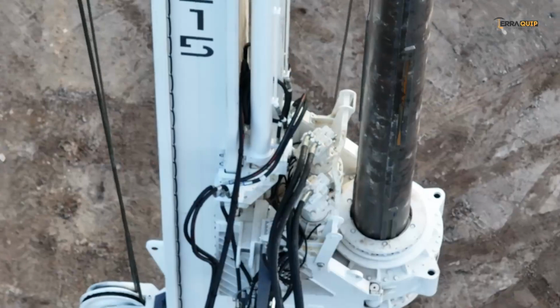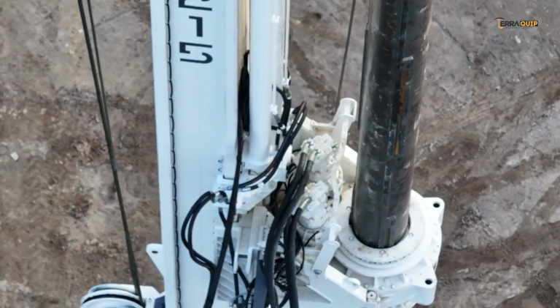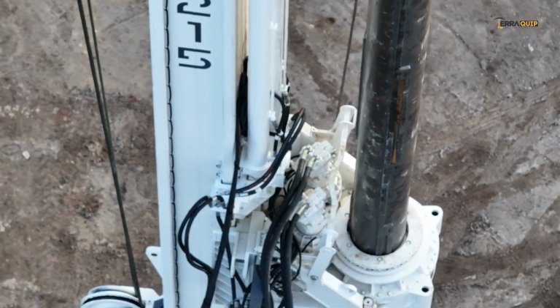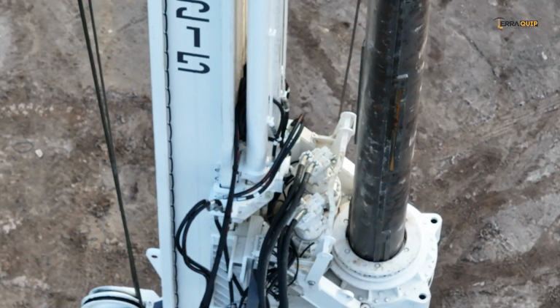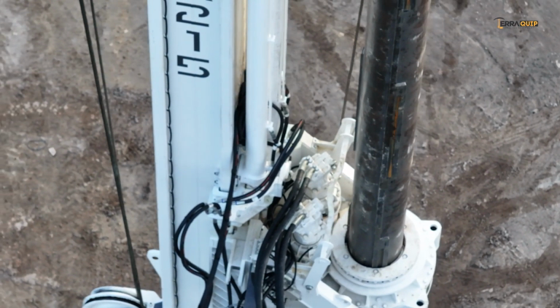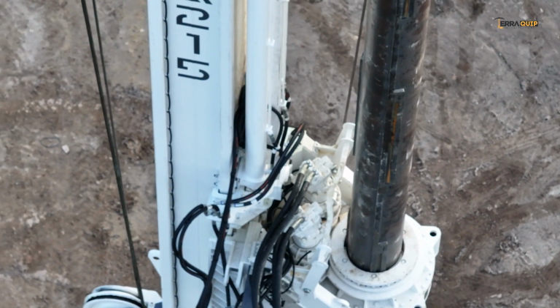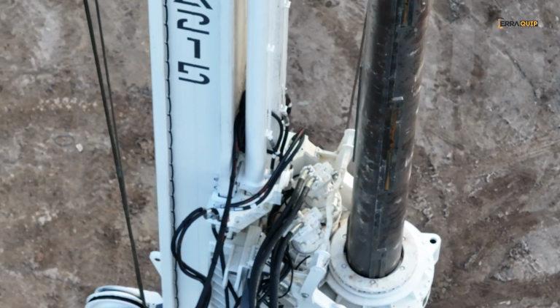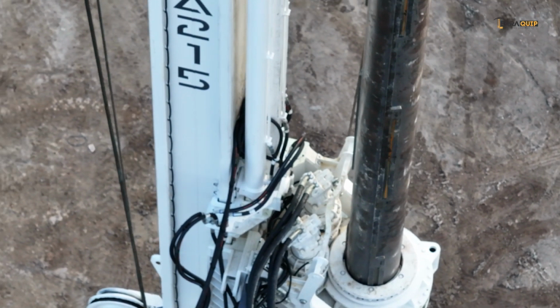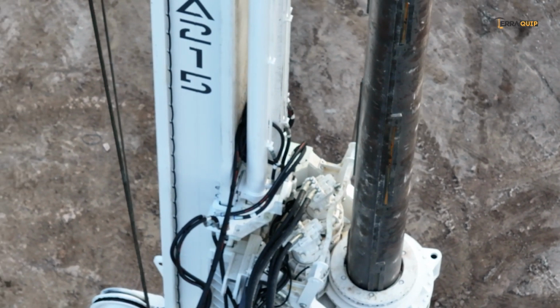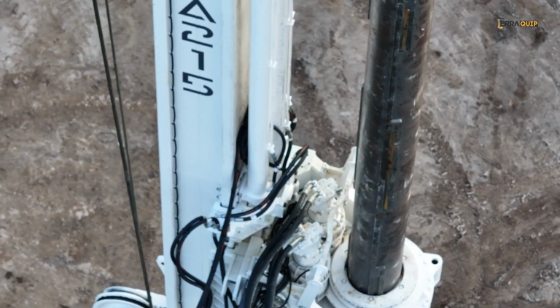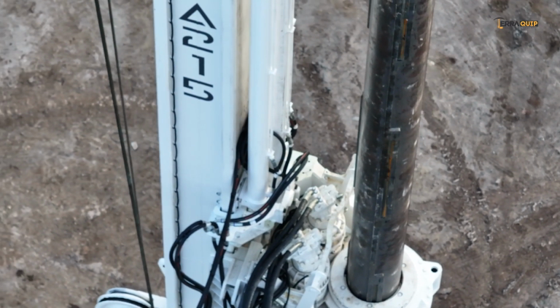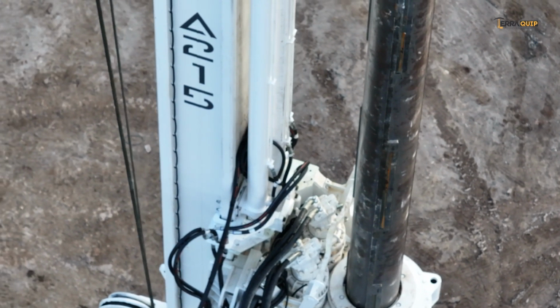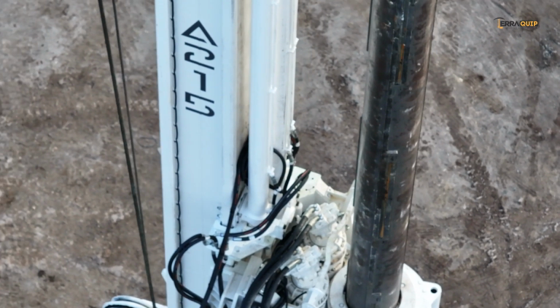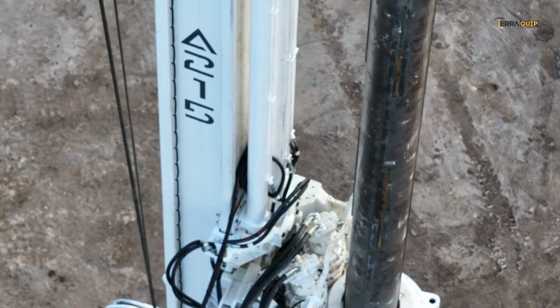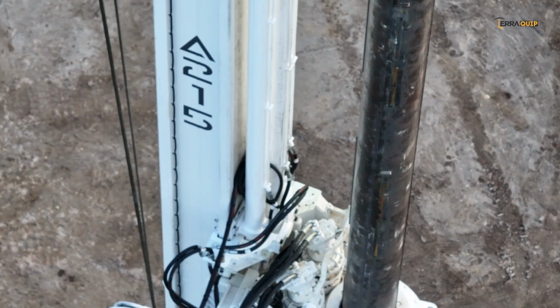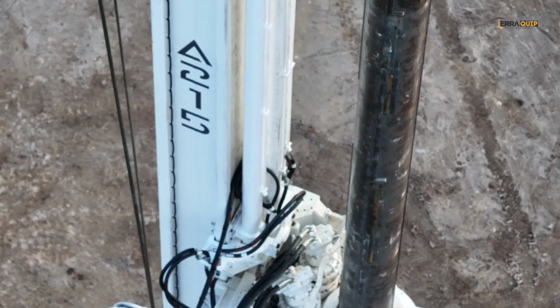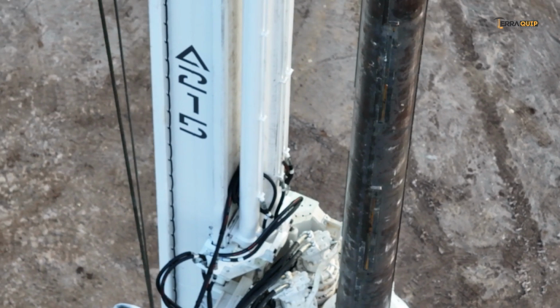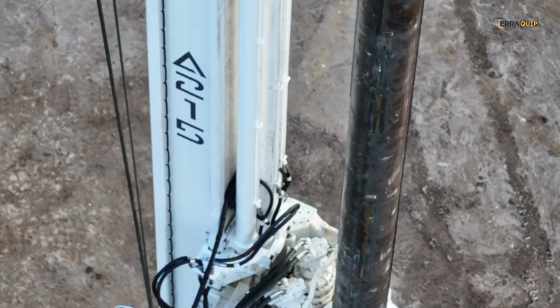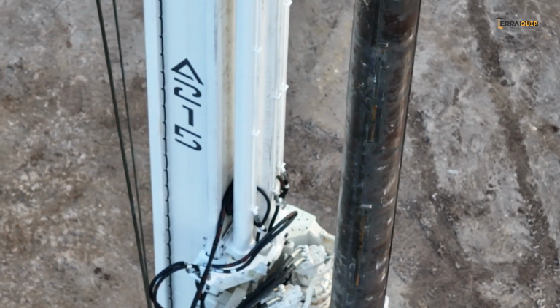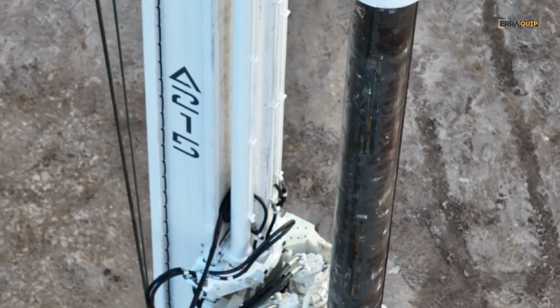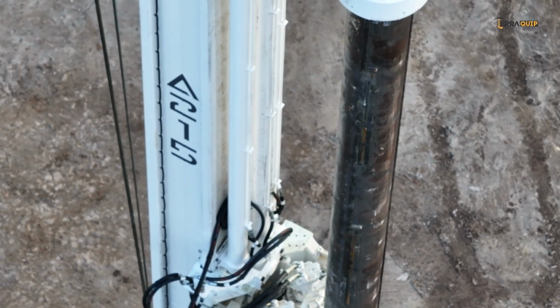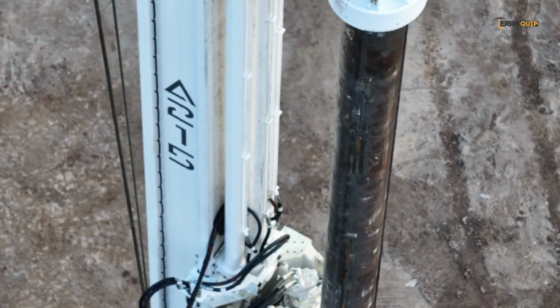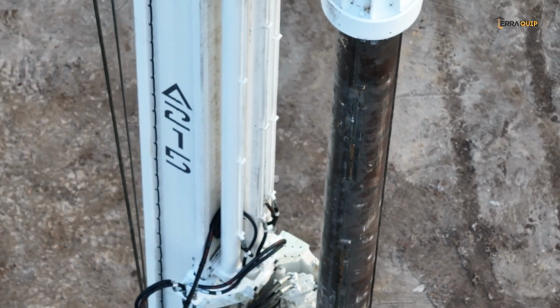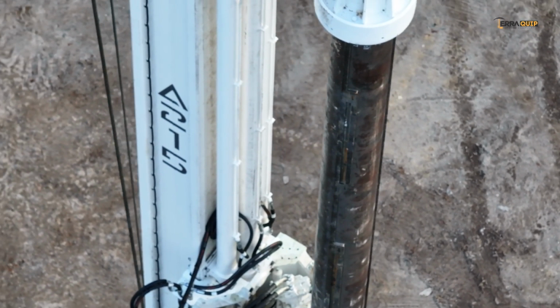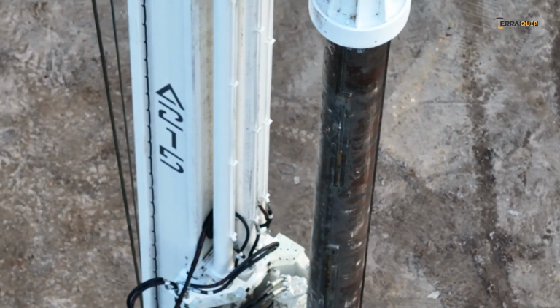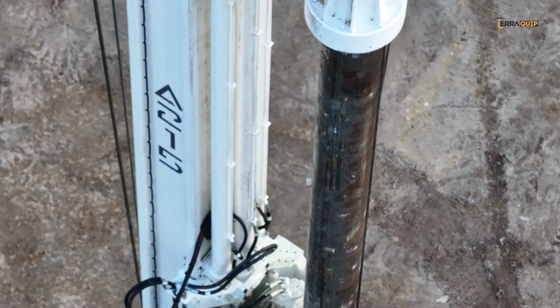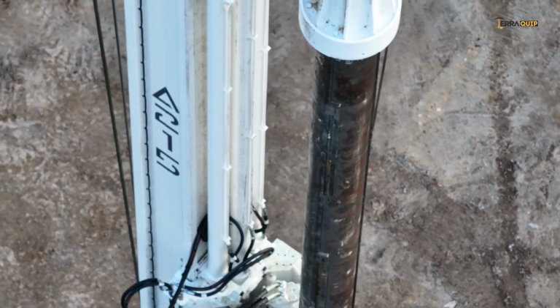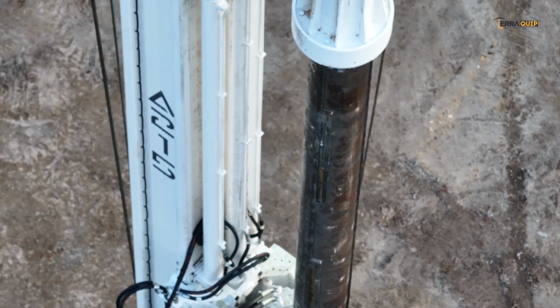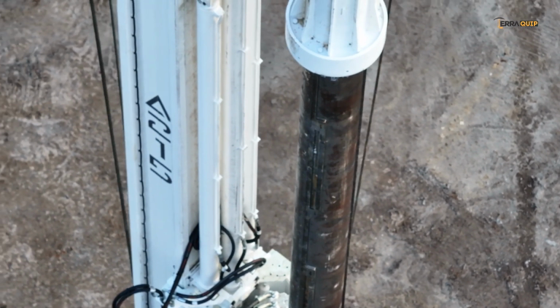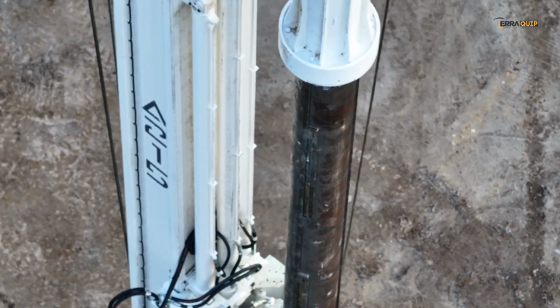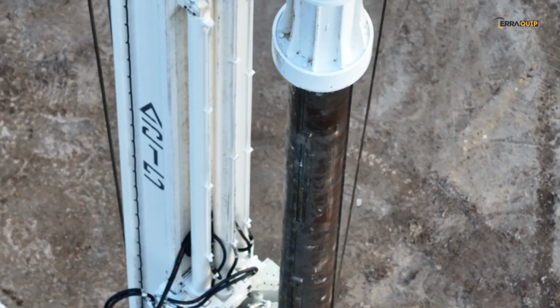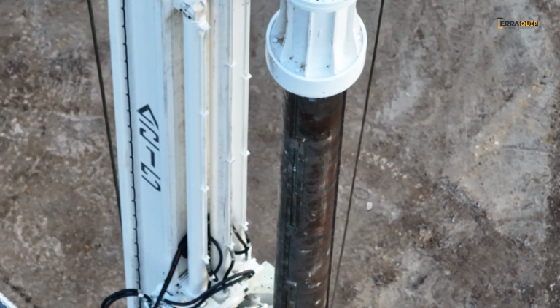The three-cylinder system offers the versatility of the winch crowd system with the simplicity, robustness, and power of the cylinder crowd system.